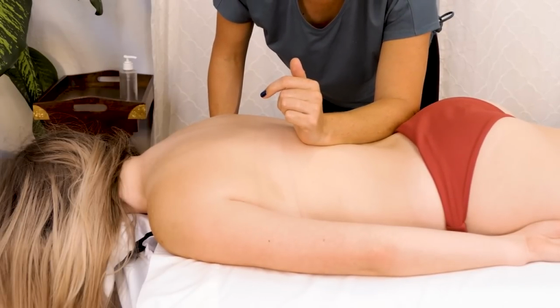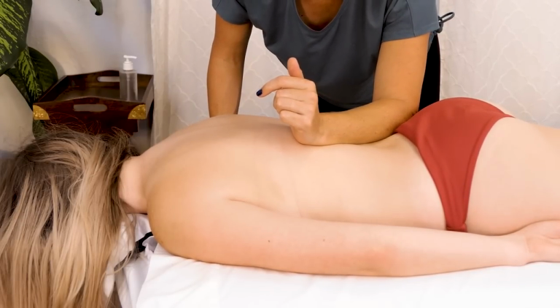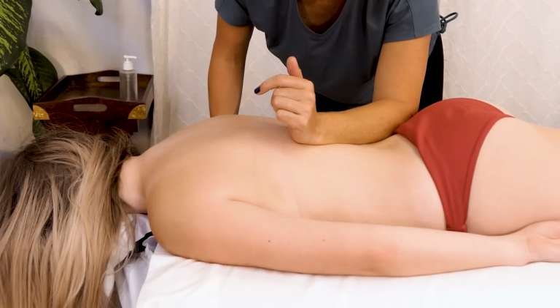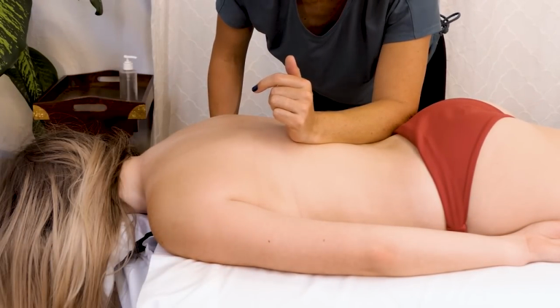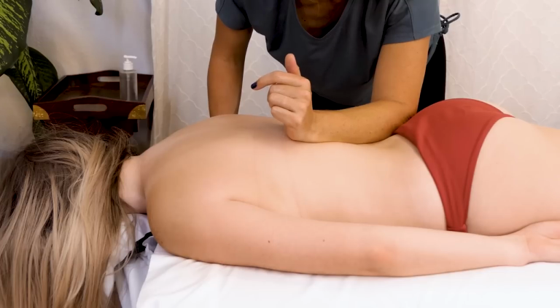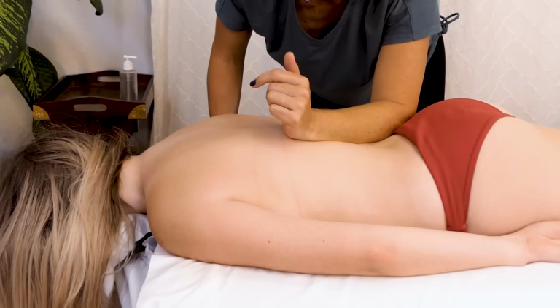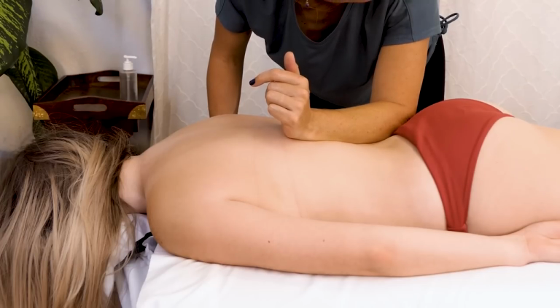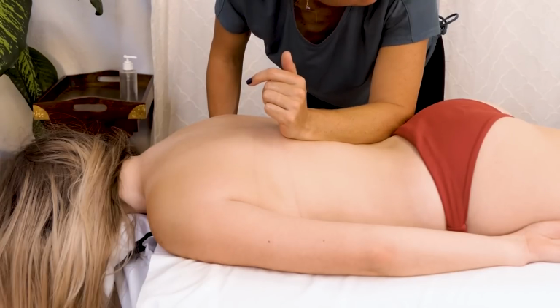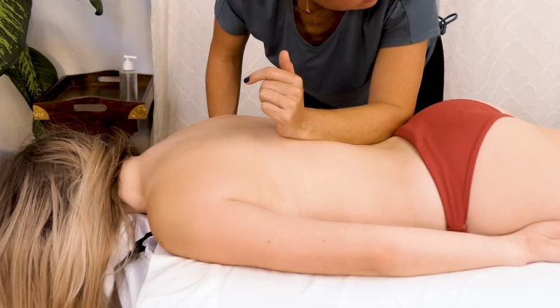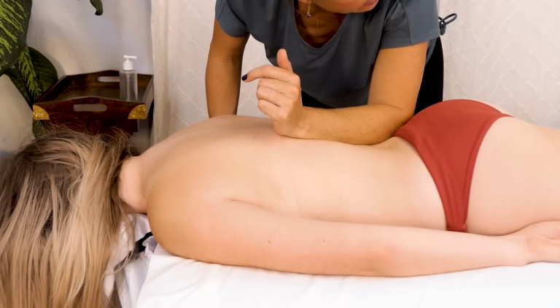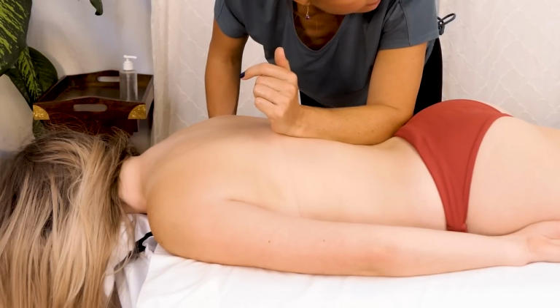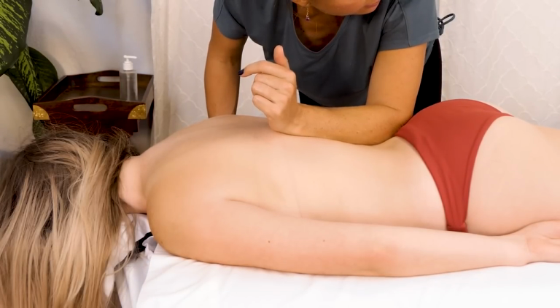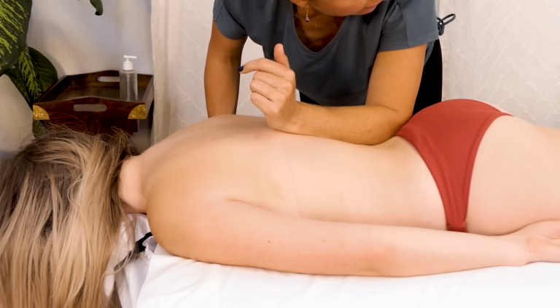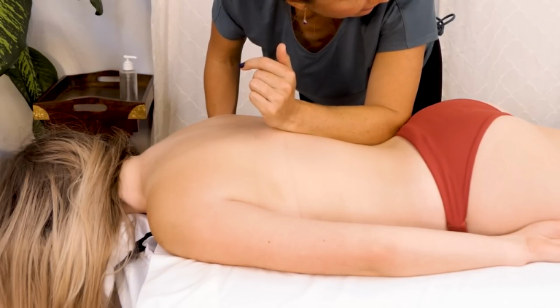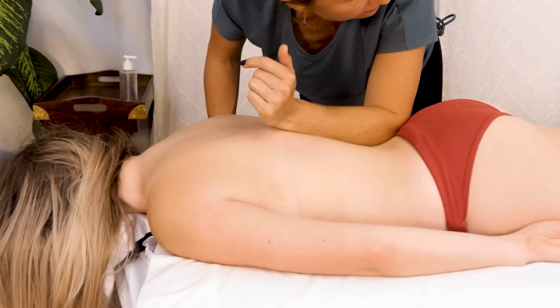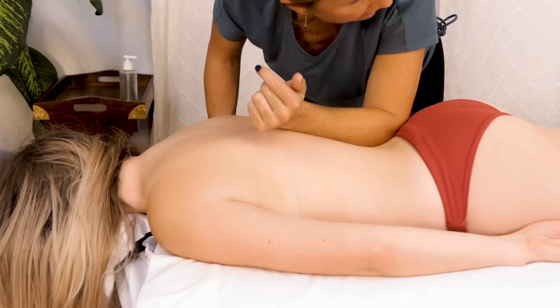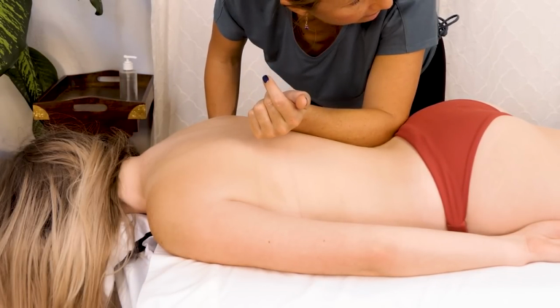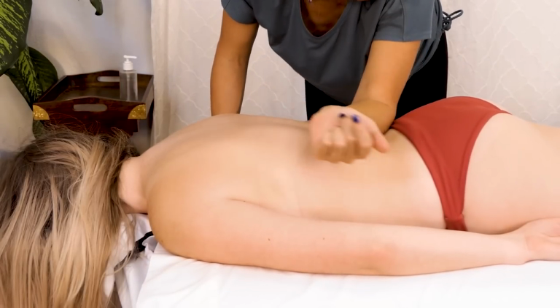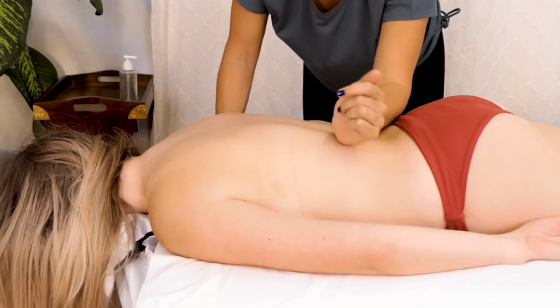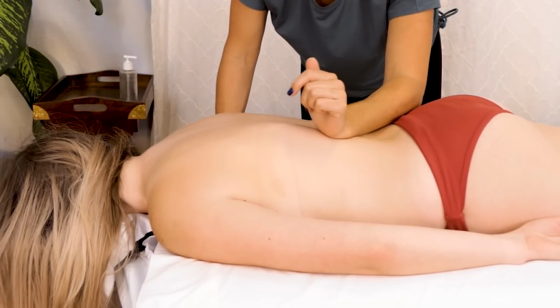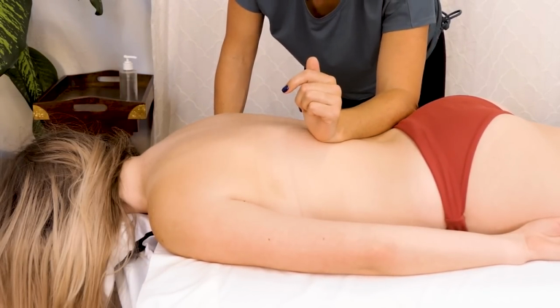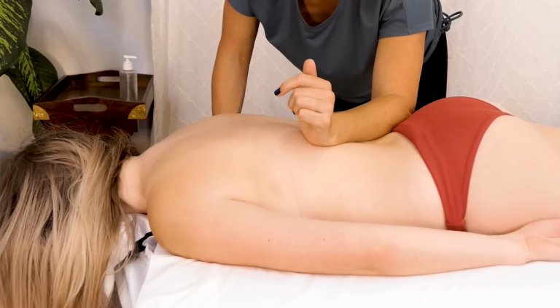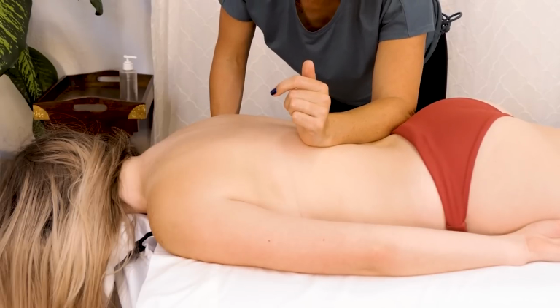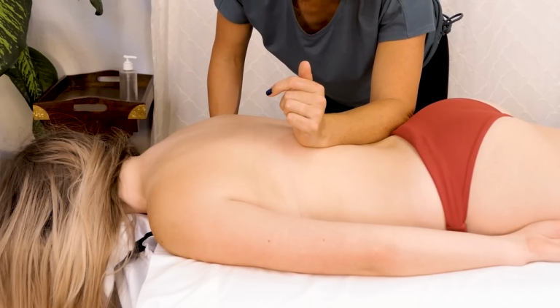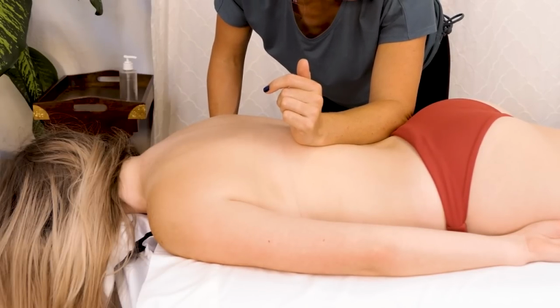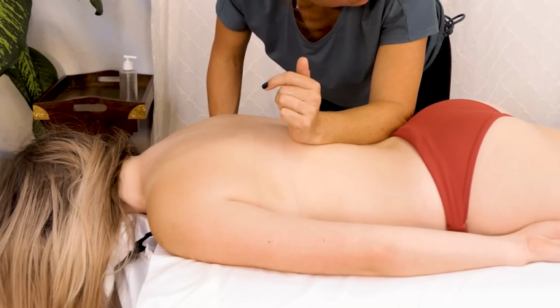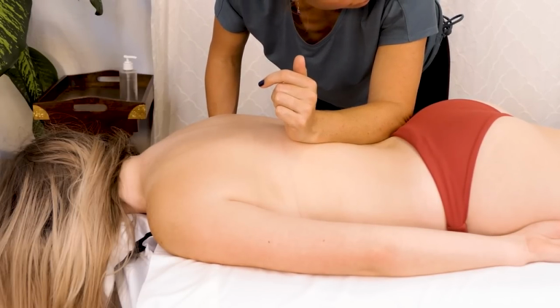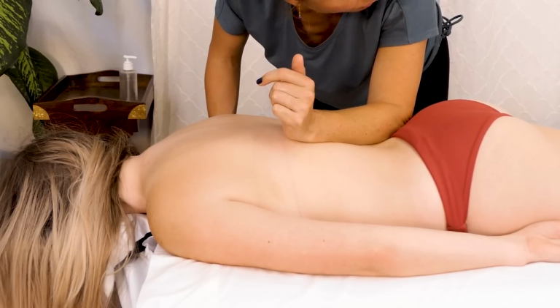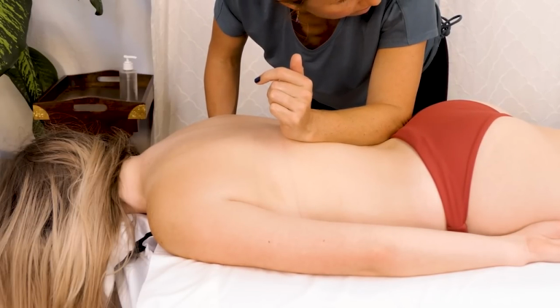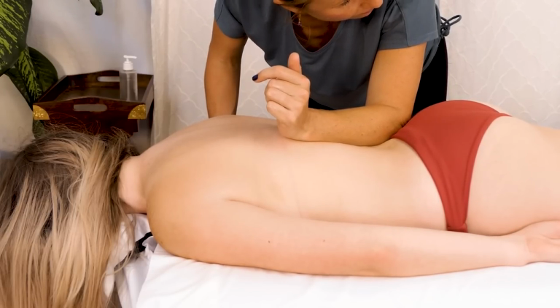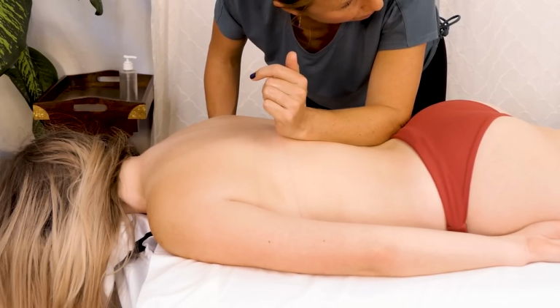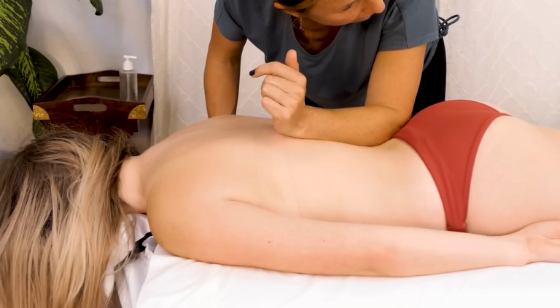Before I forget, I'd like to thank a few of our patrons: Ally A, Caitlin, and Cheryl Diane — thank you ladies so much for your support, we really appreciate you.